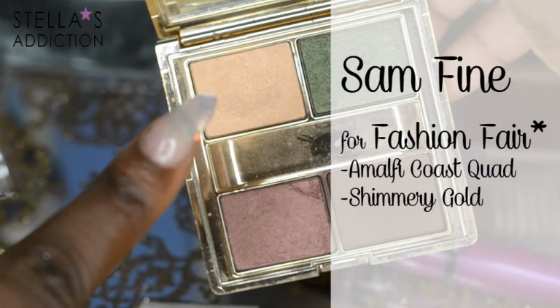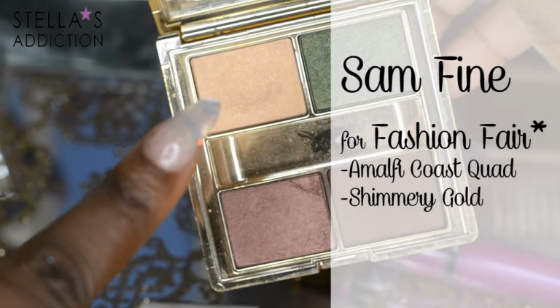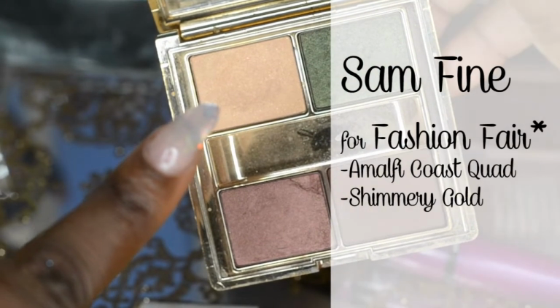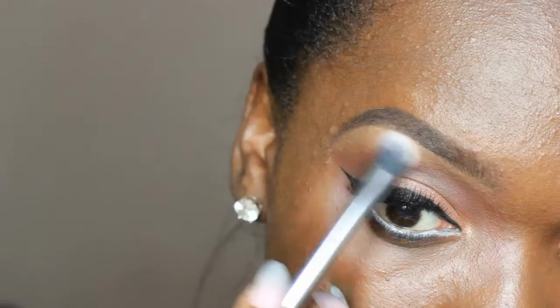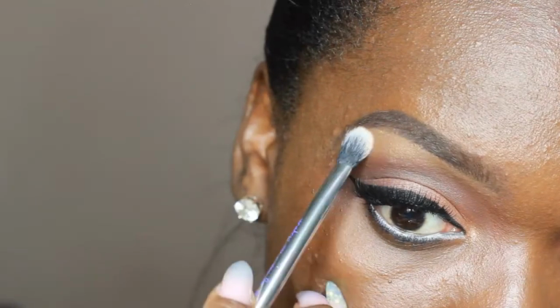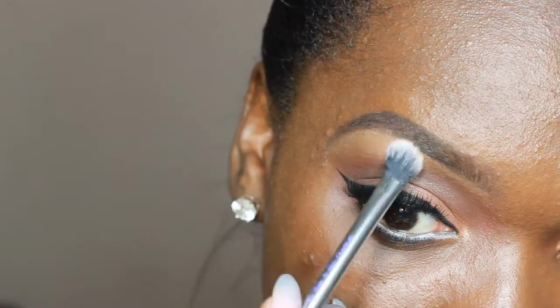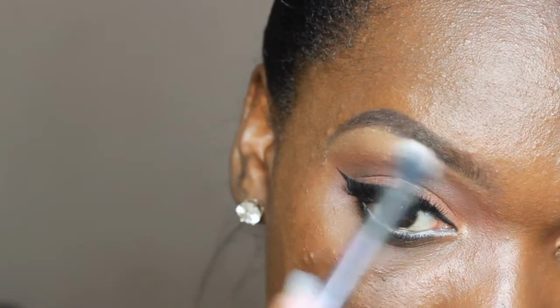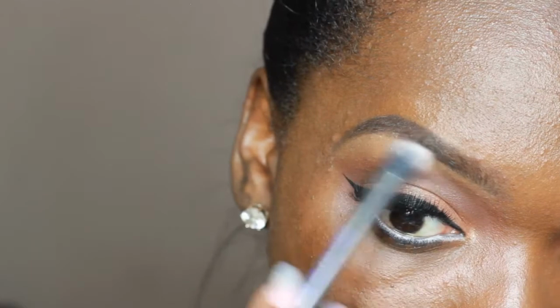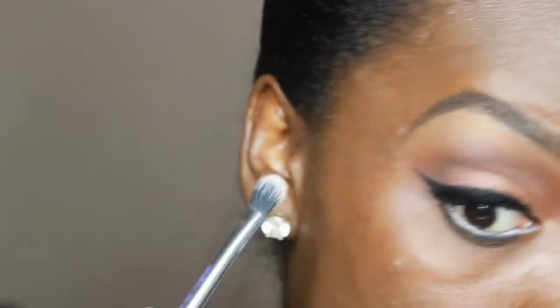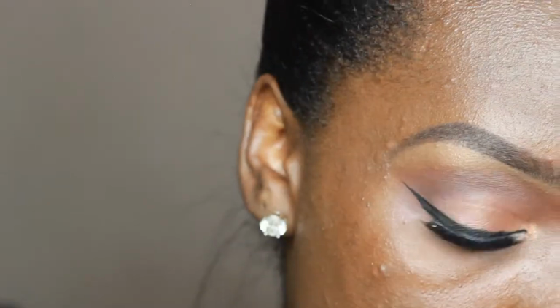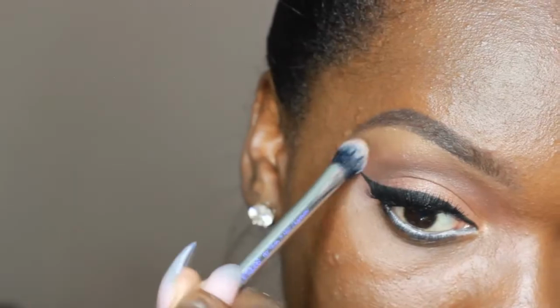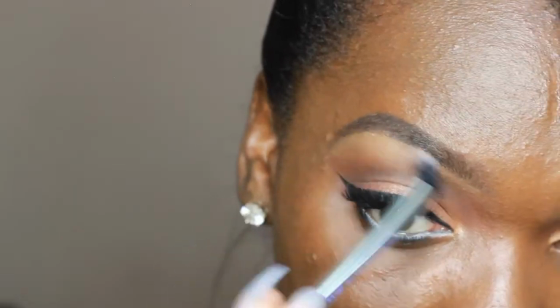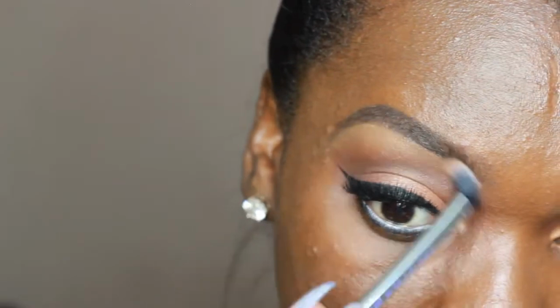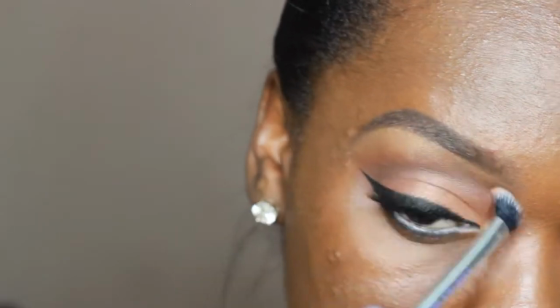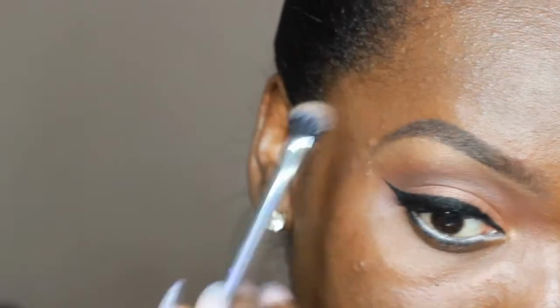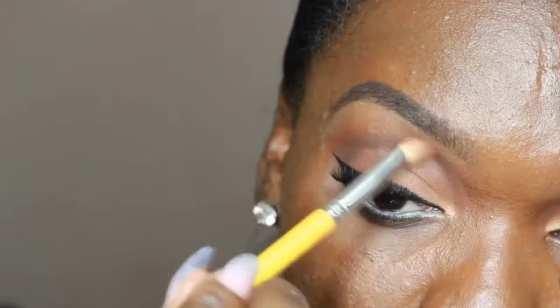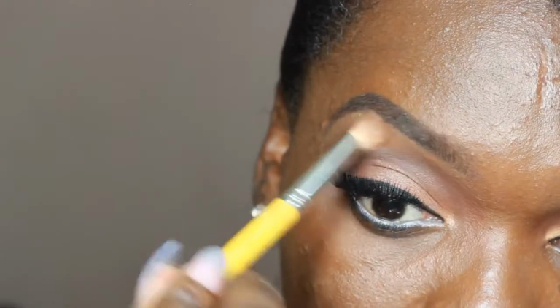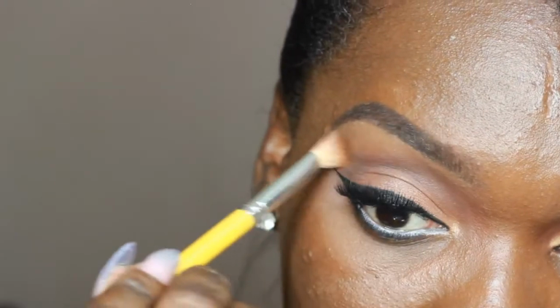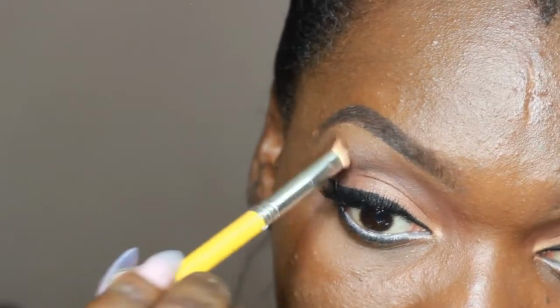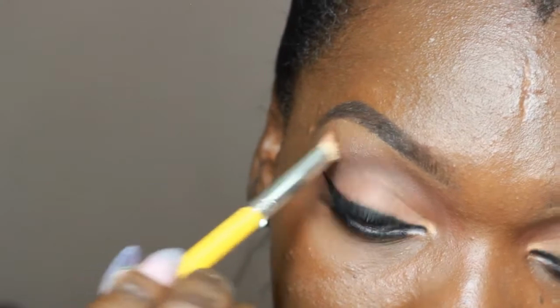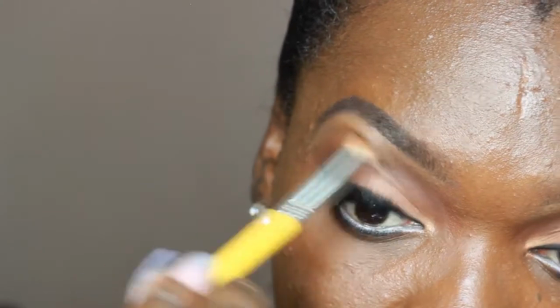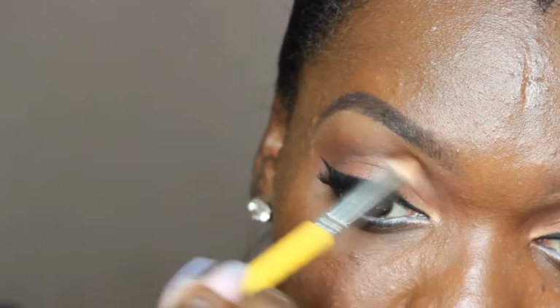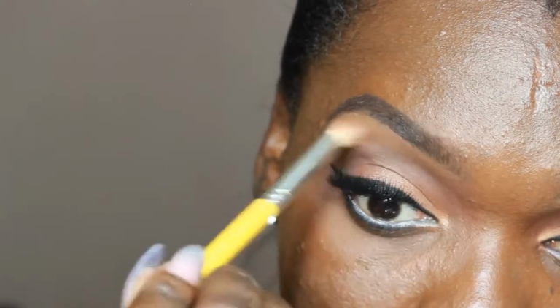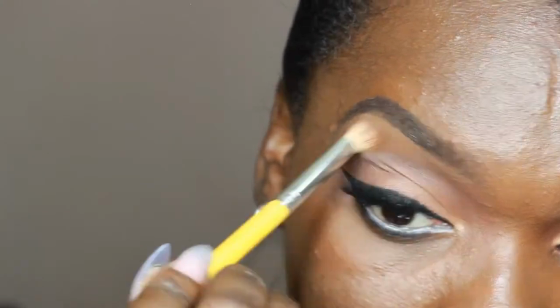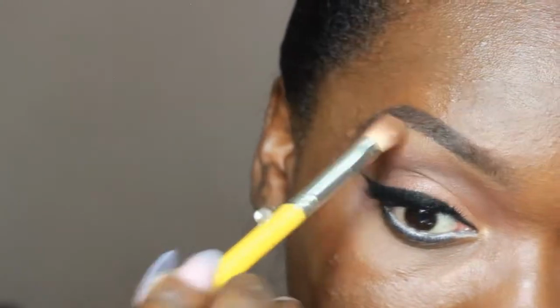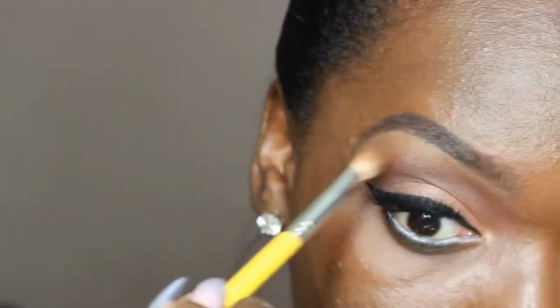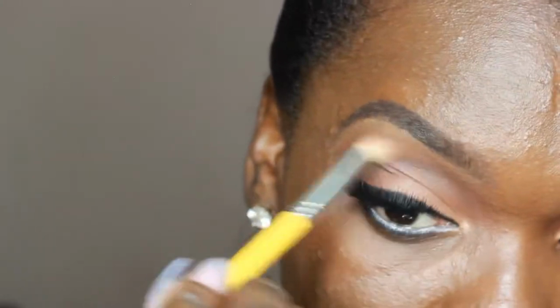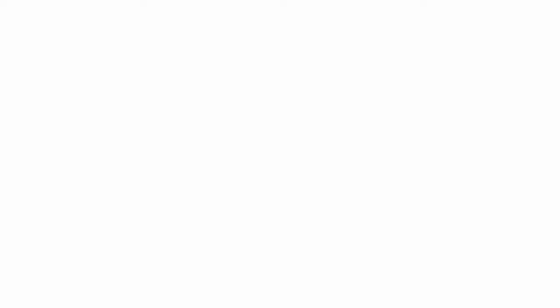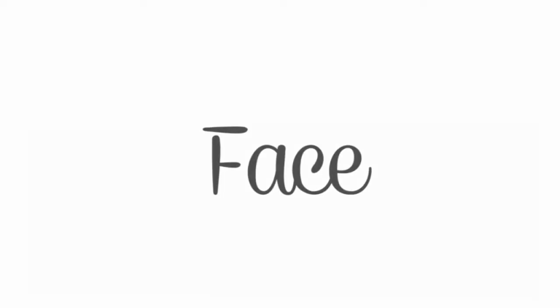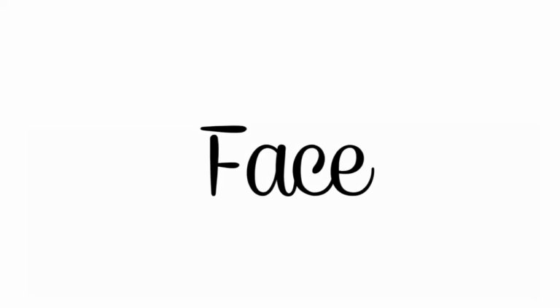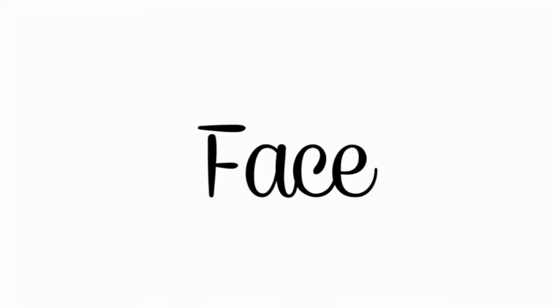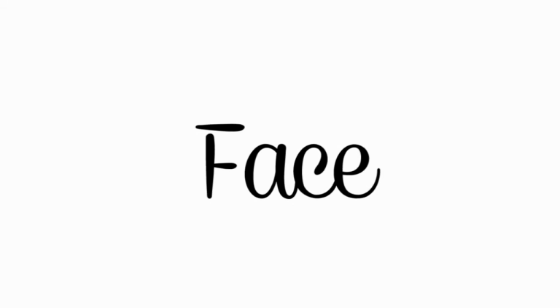Then from the same palette — the Sun Fine for Fashion Fair palette — I'm going to highlight my brow bone with the shimmery gold shade and blend that into my crease colour. And we're done with my eyes.